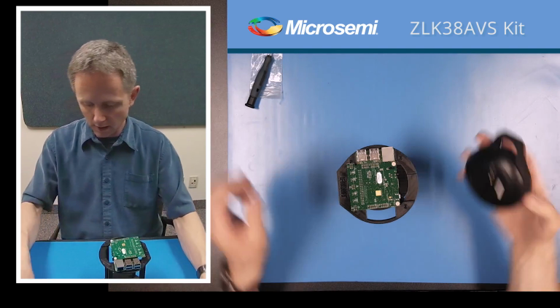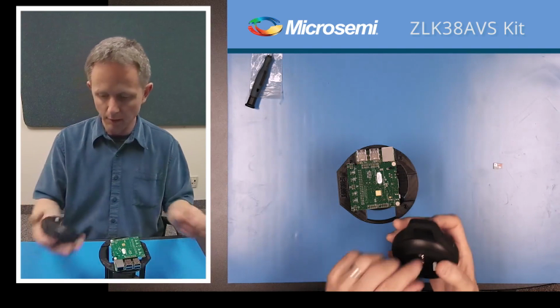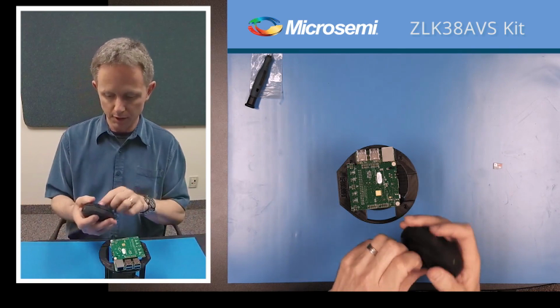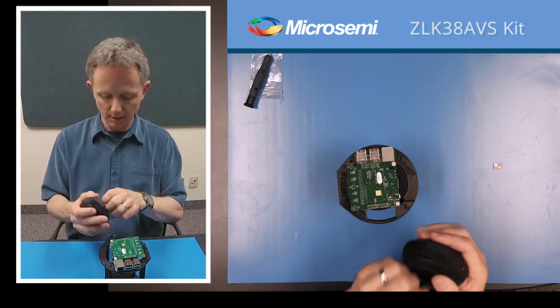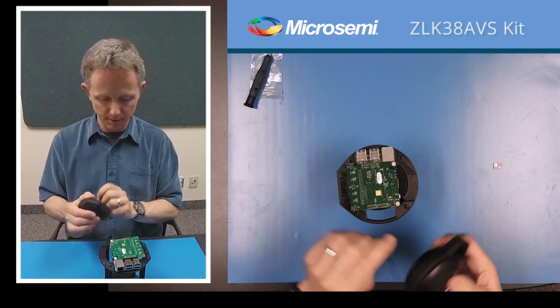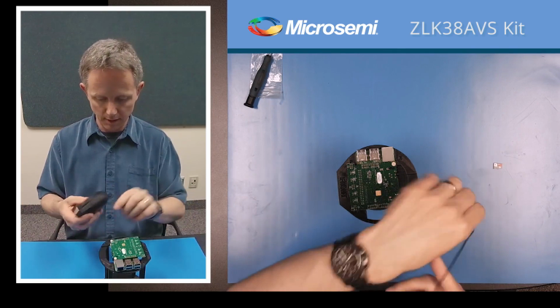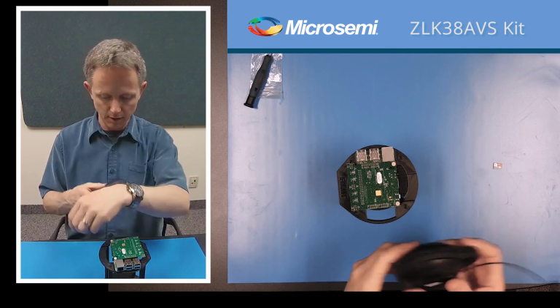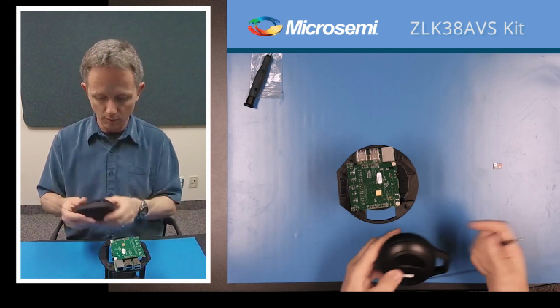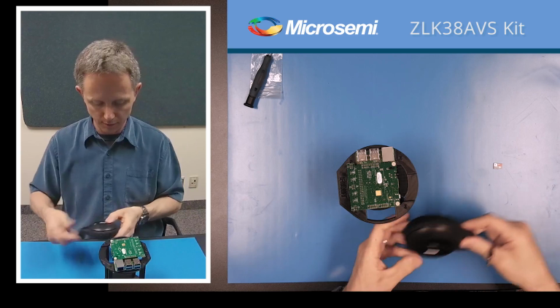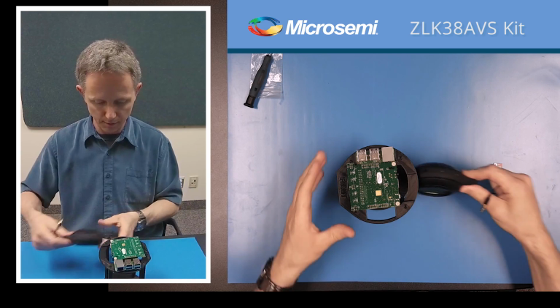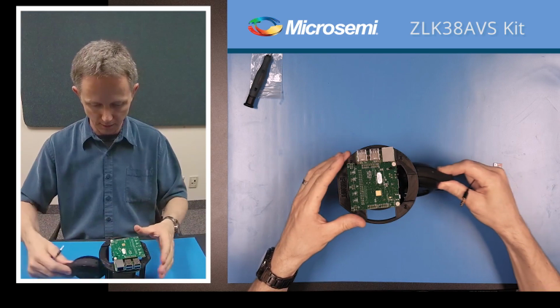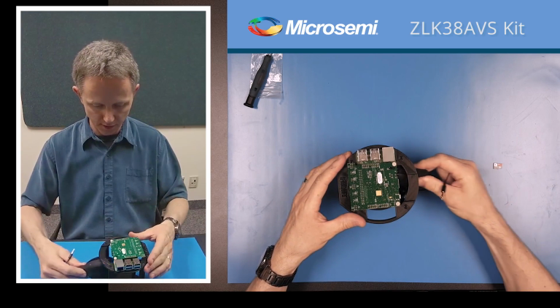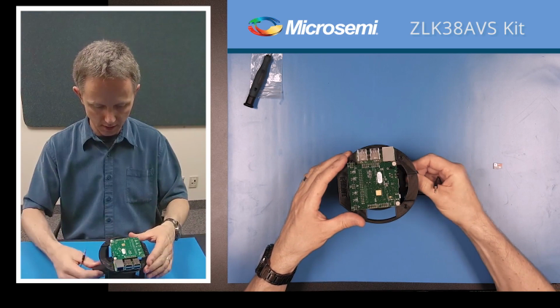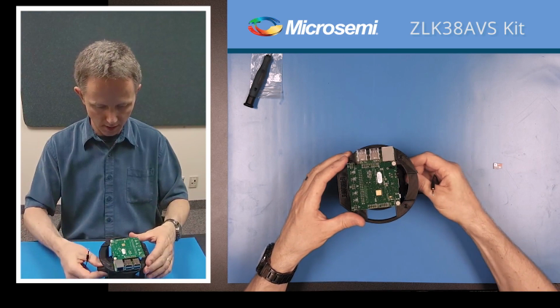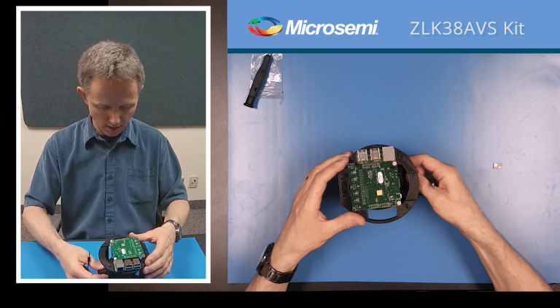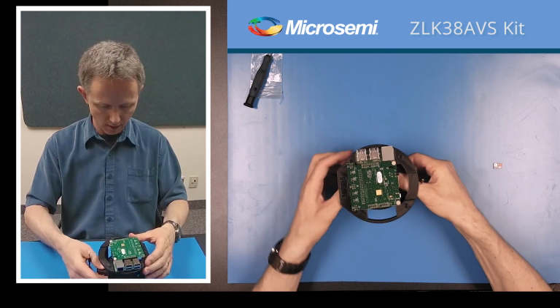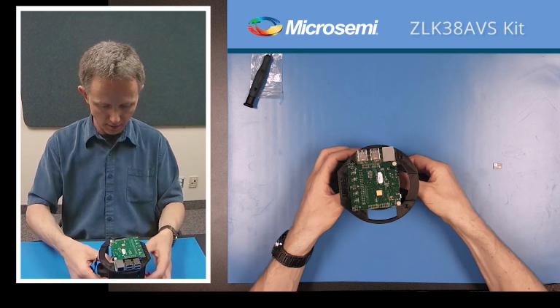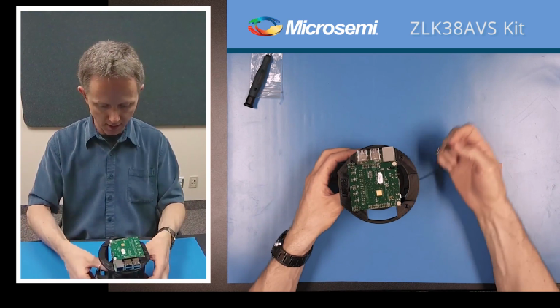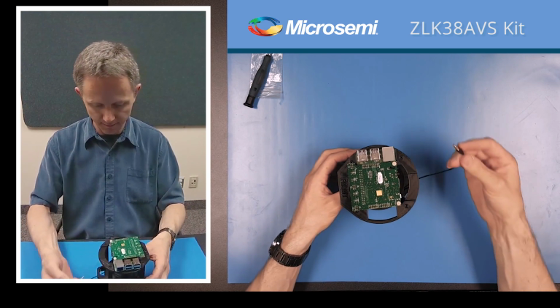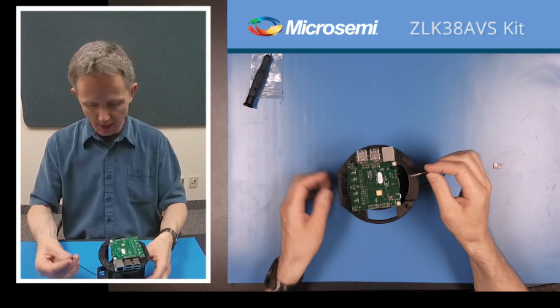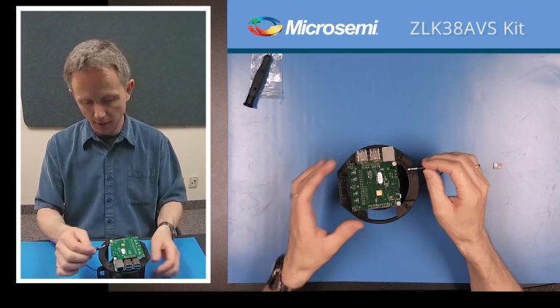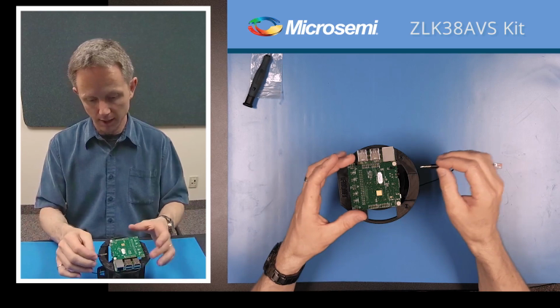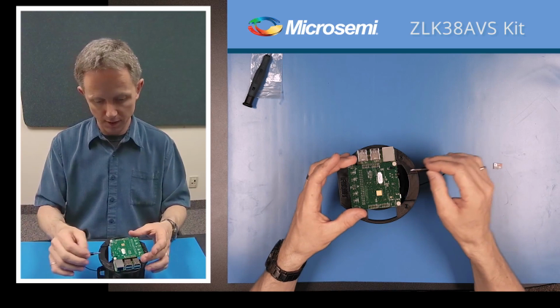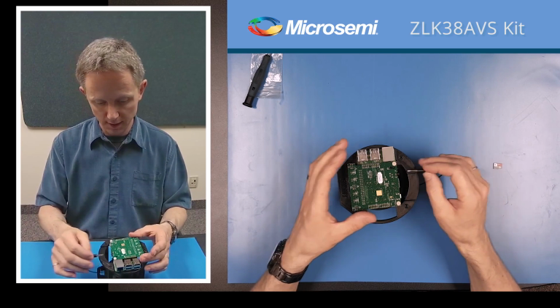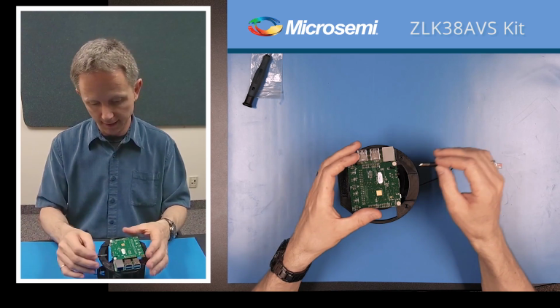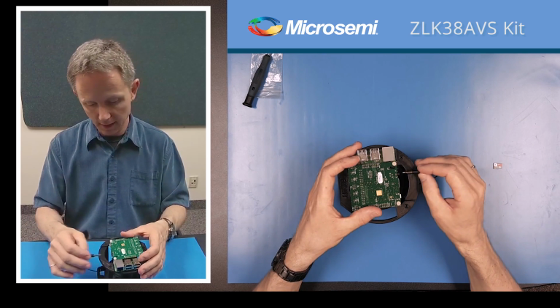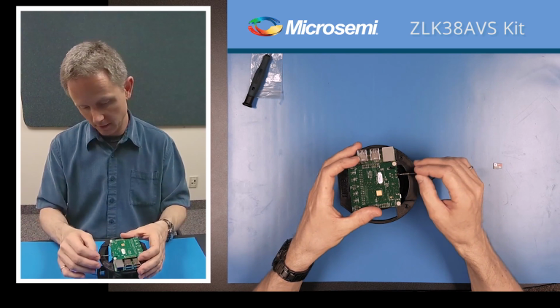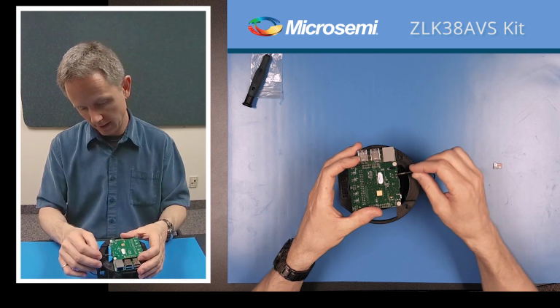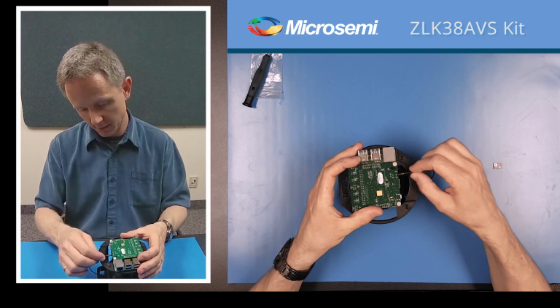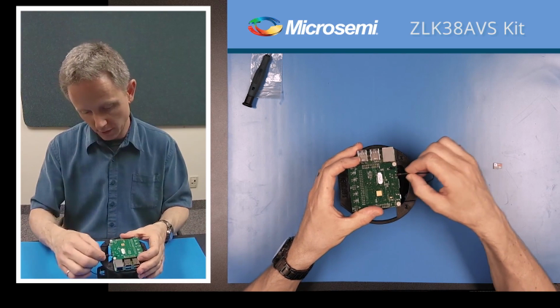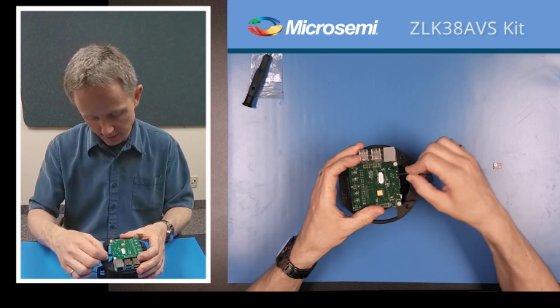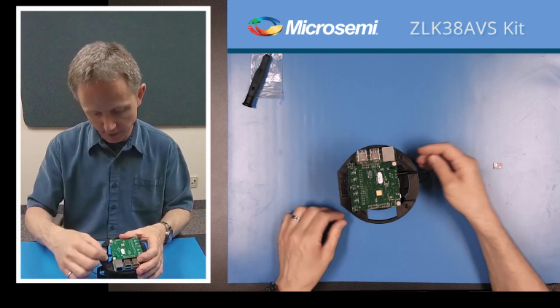Now we'll put the JBL clip speaker in. We just put a little bit of a twist in and insert it down. The audio jack goes into the ZLE38AVS board, not the Raspberry Pi.